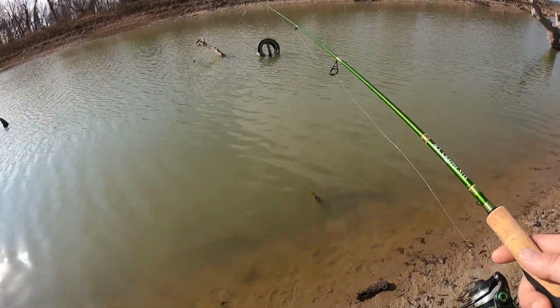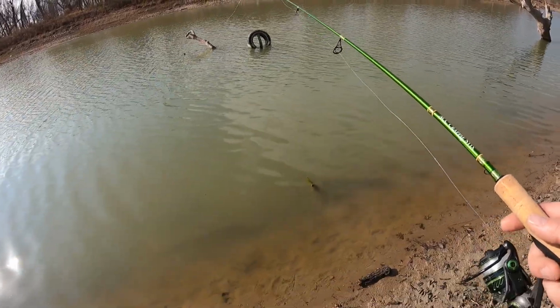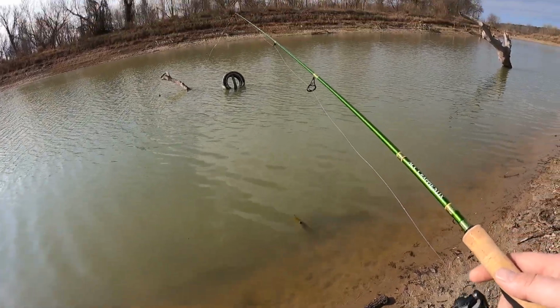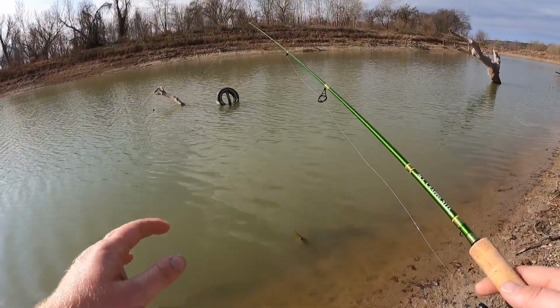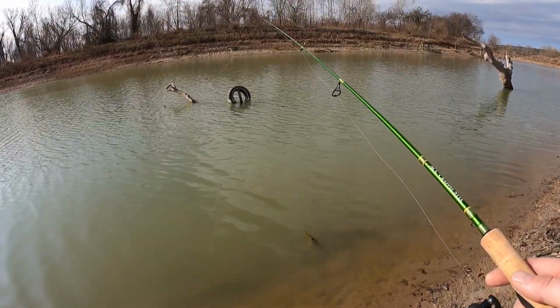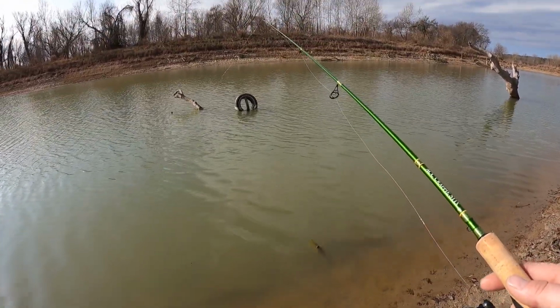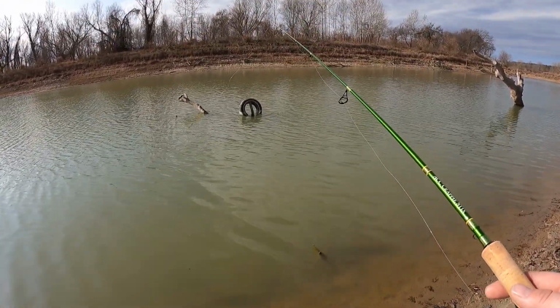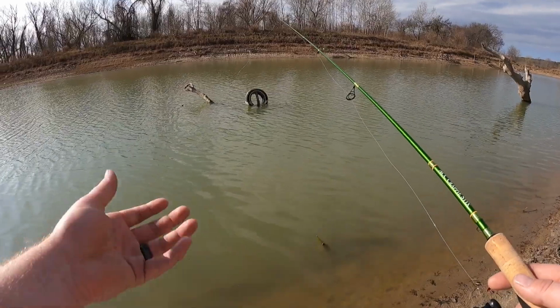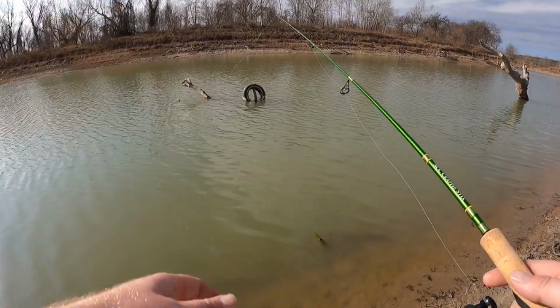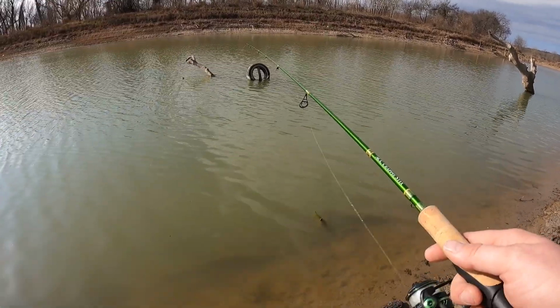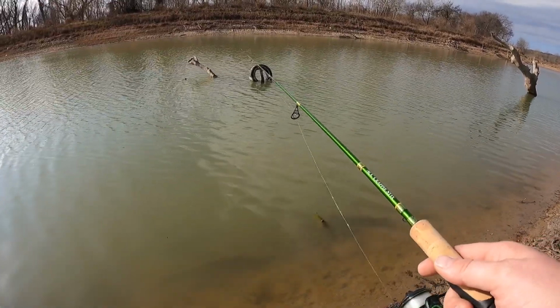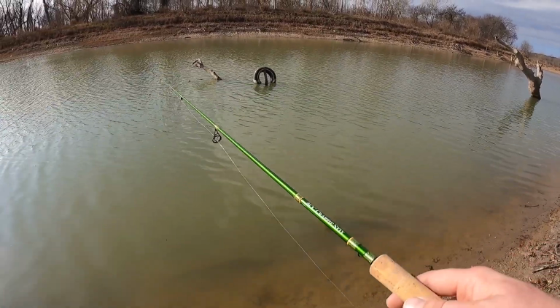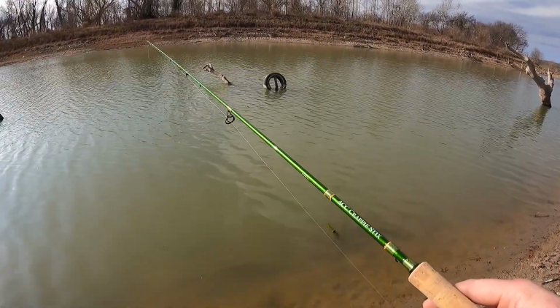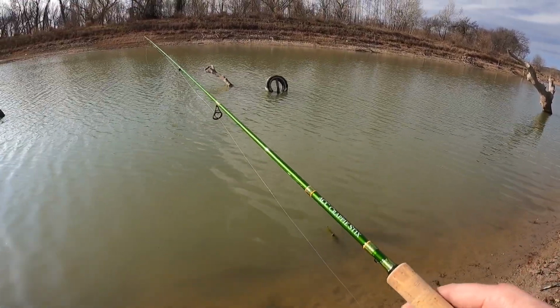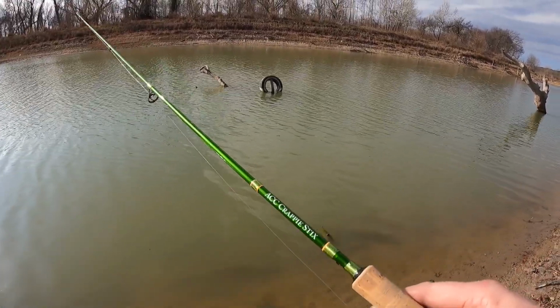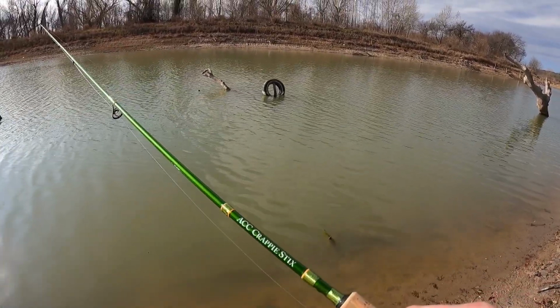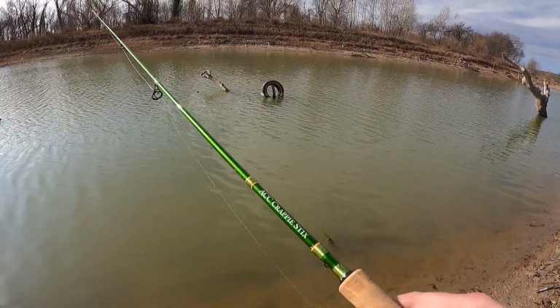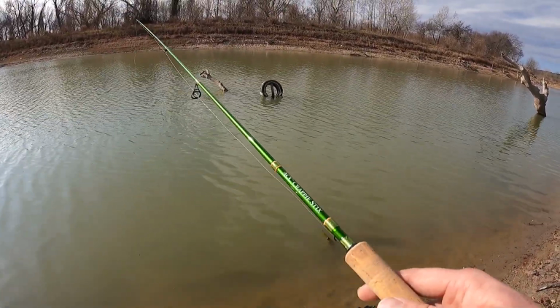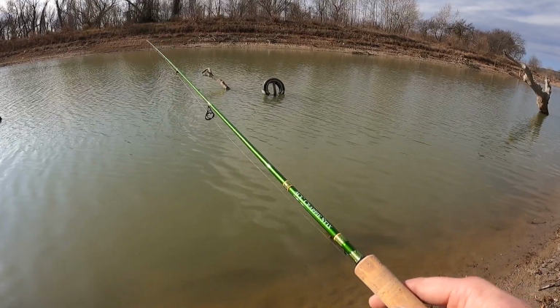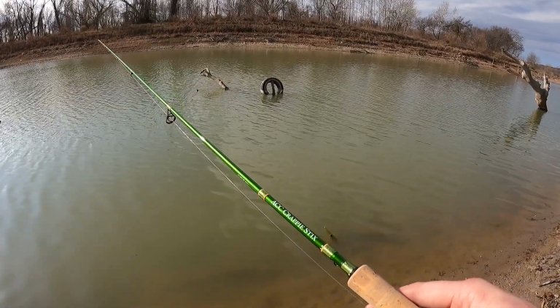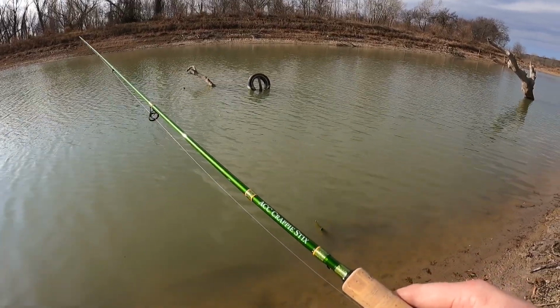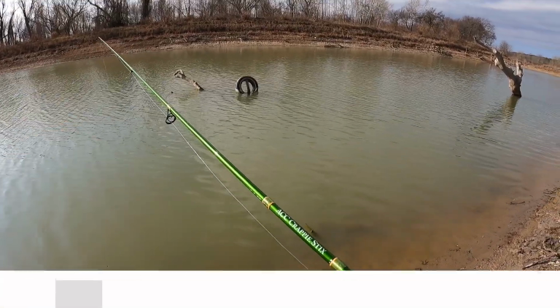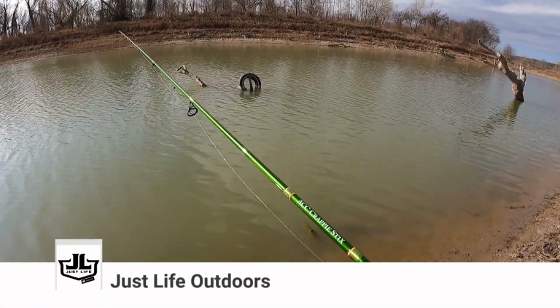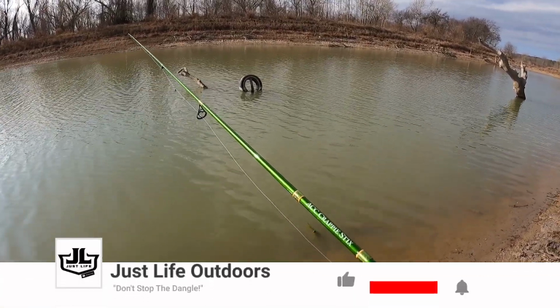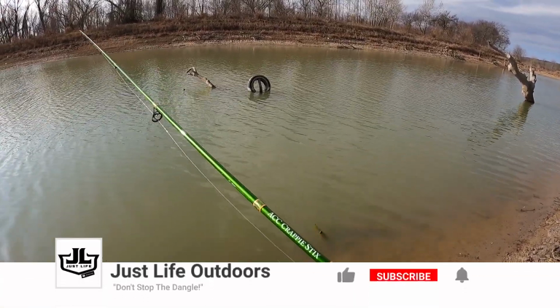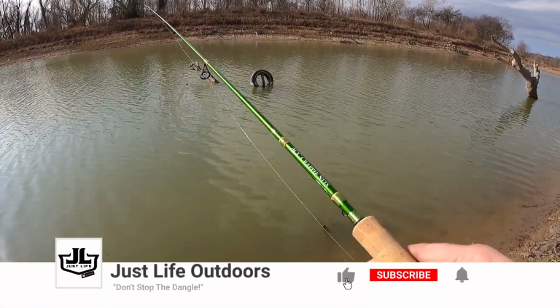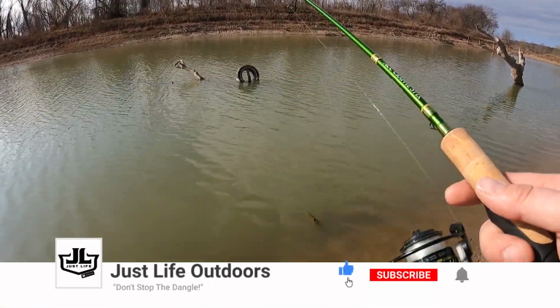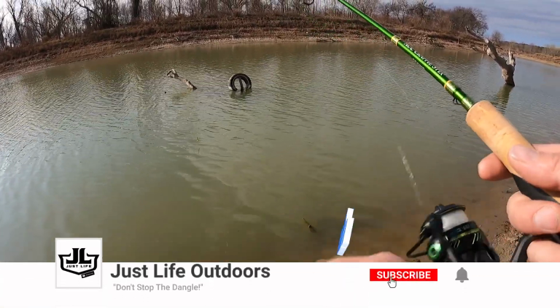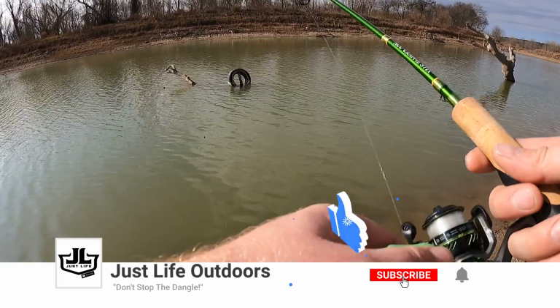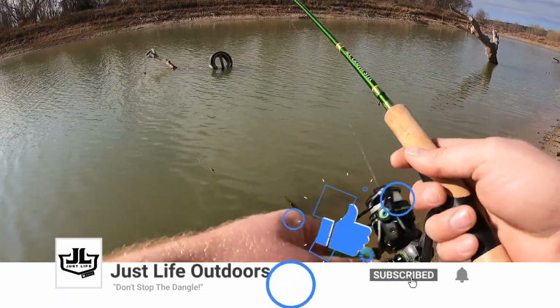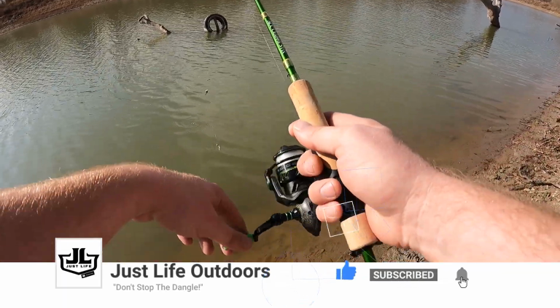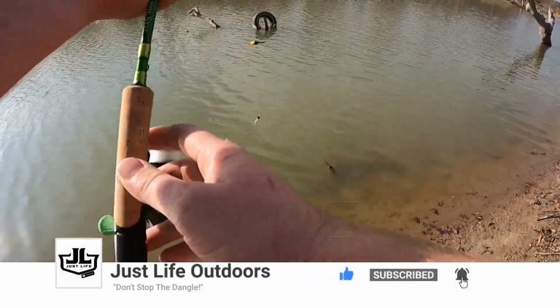This is post-frontal conditions — a storm just blew through, a quick one, but it was high pressure, overcast, and rainy. Some of the best times to fish is right after a front or right after a storm, and that's what I'm trying to get on today — right after this storm that just rolled through.